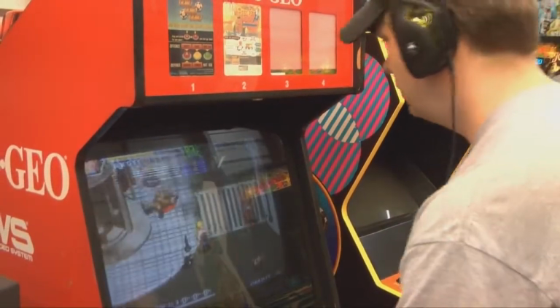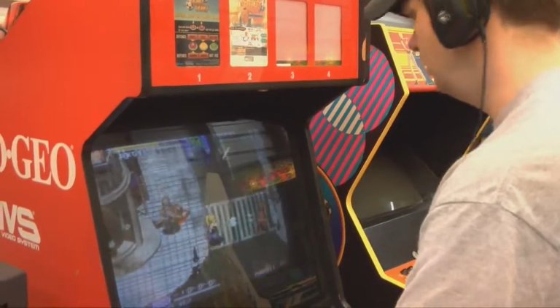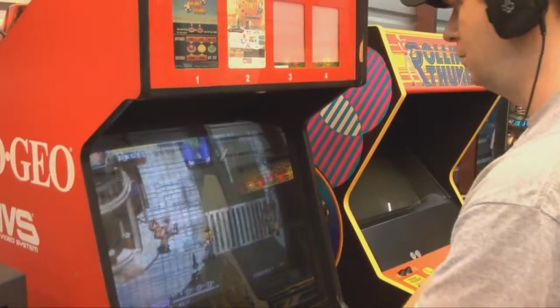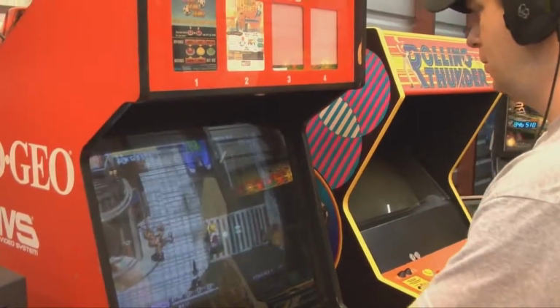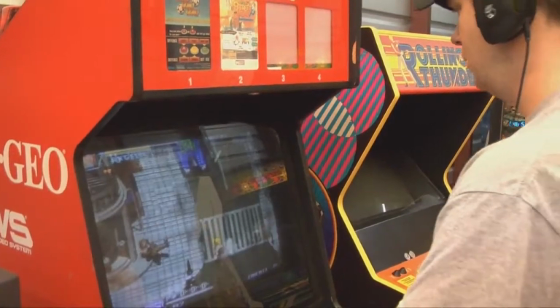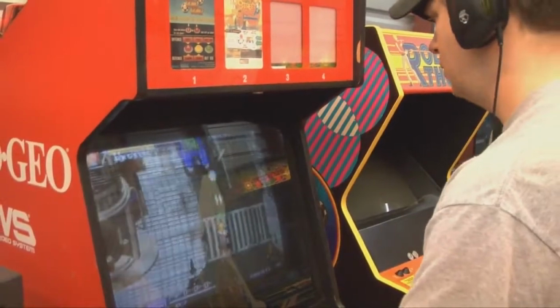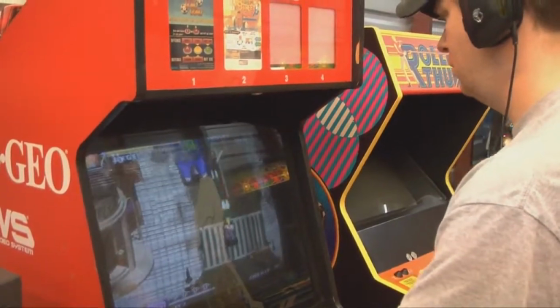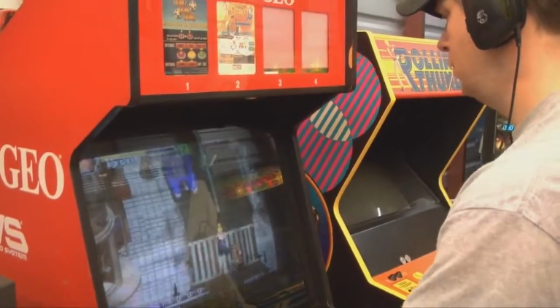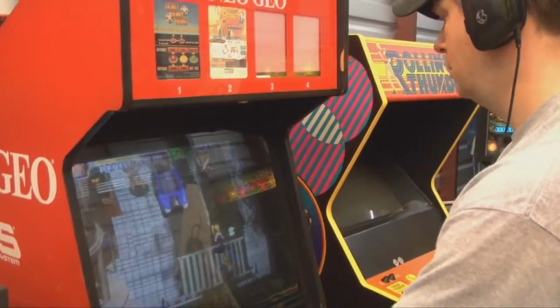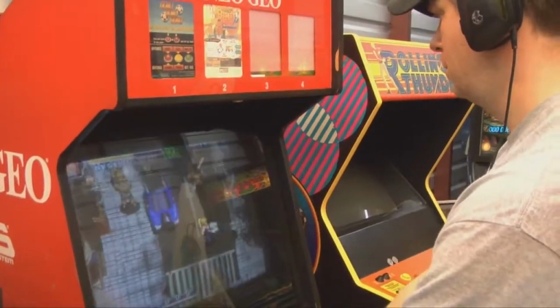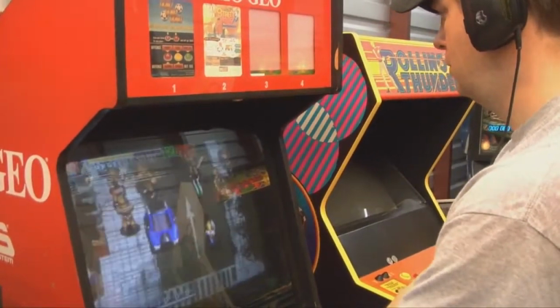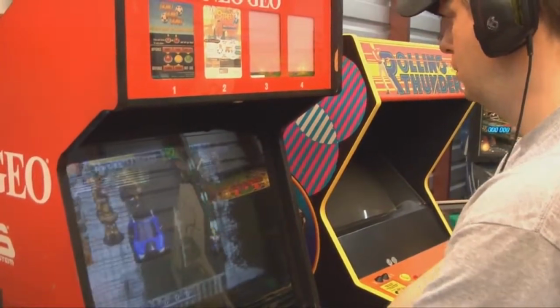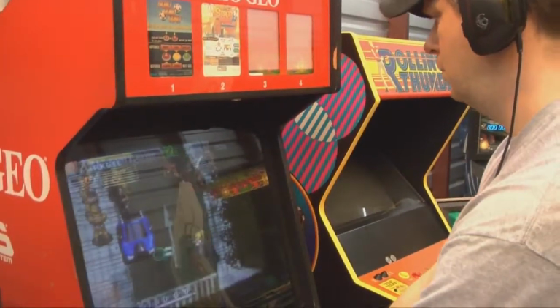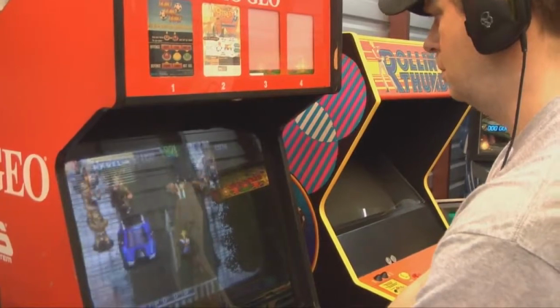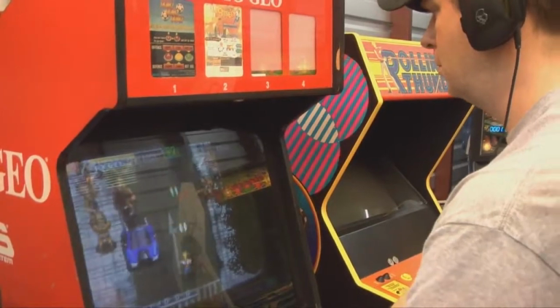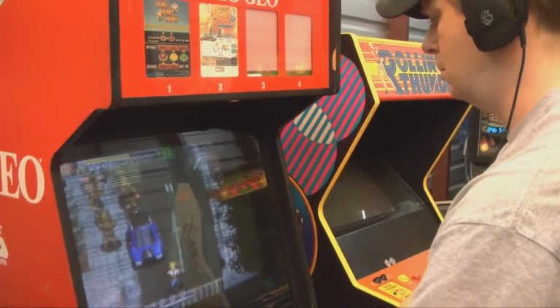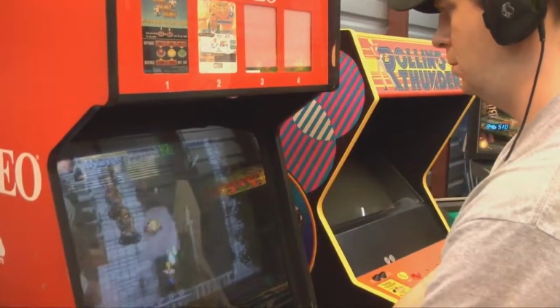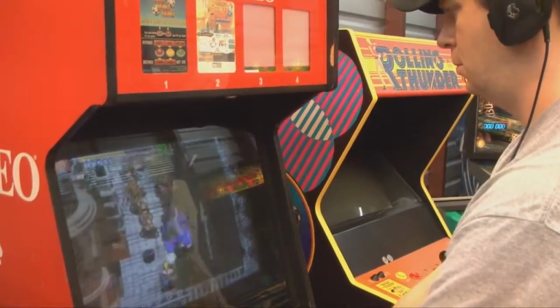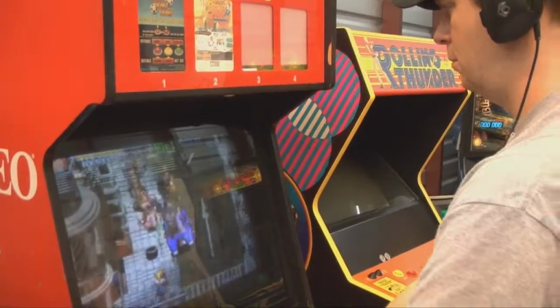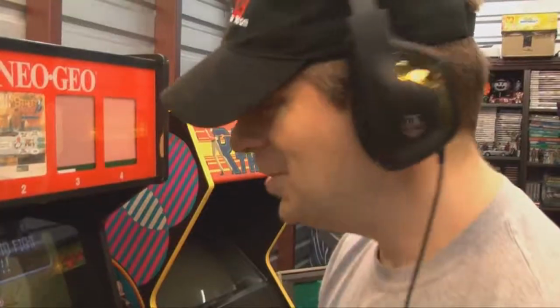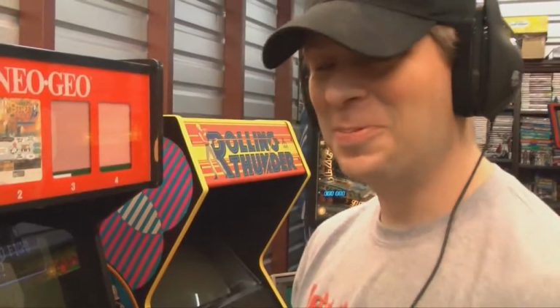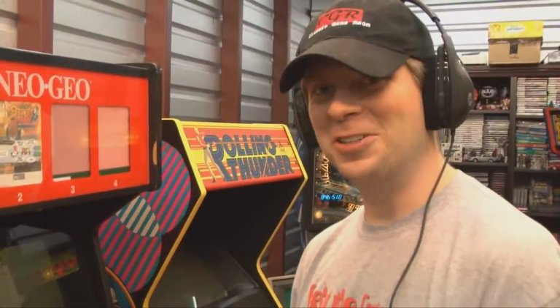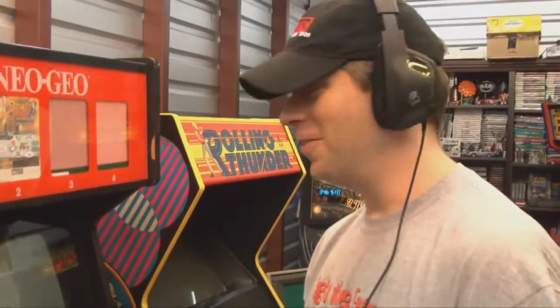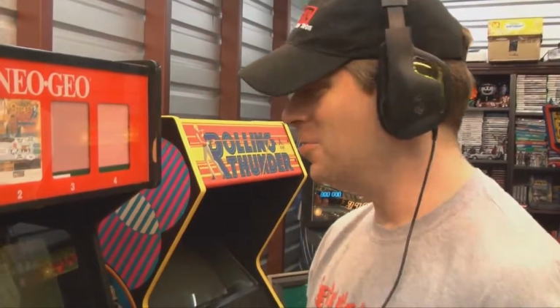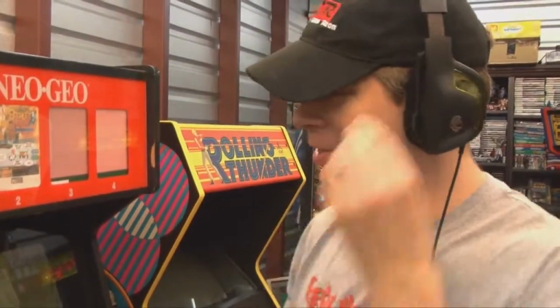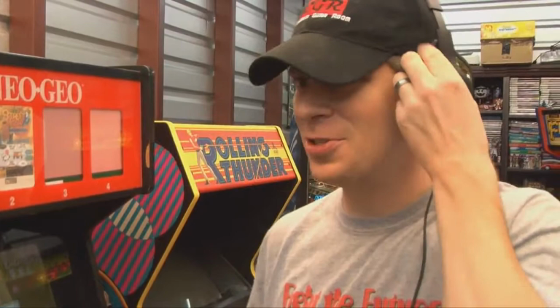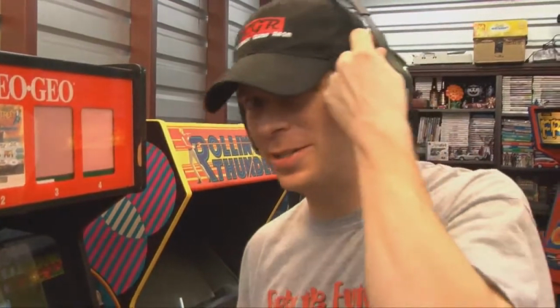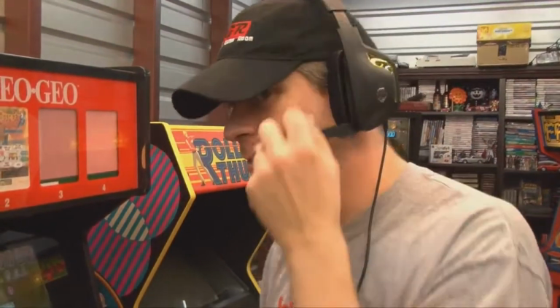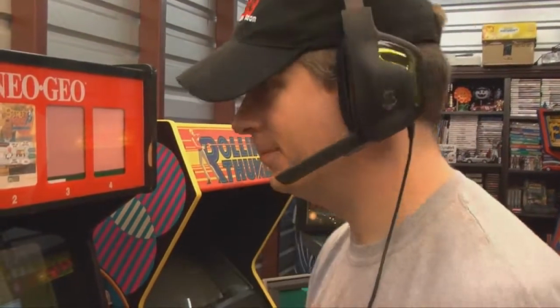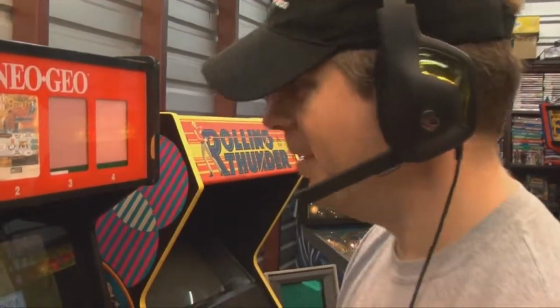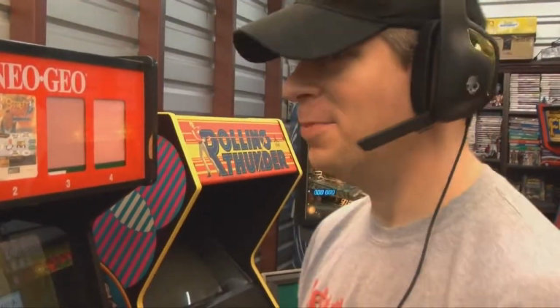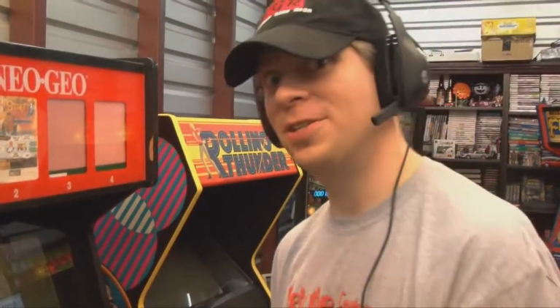Are we still hearing sounds from the Neo Geo while I'm wearing headphones? Because for effect I didn't turn down the speakers. They sound surprisingly good on the Neo Geo, except there's nobody to talk to — except myself.